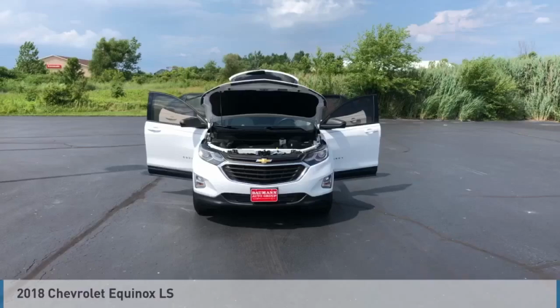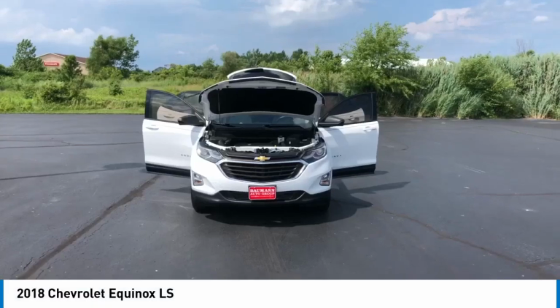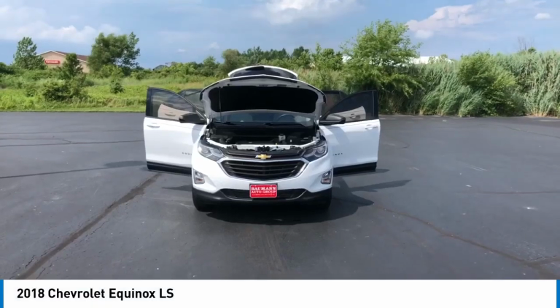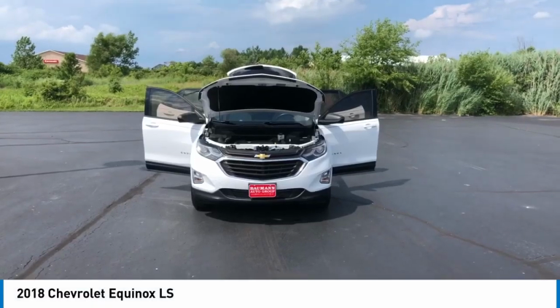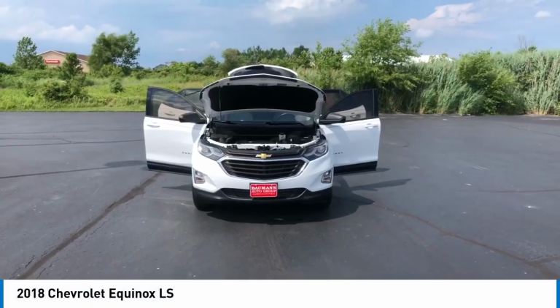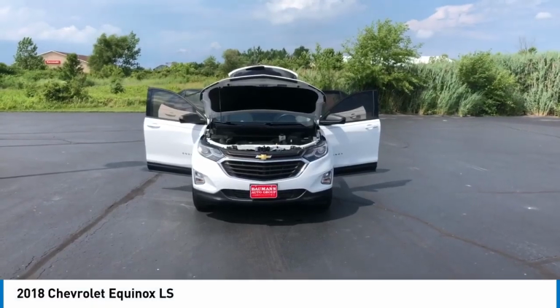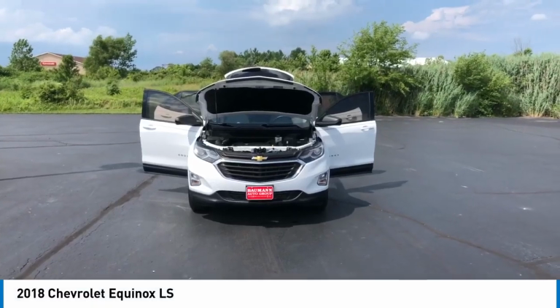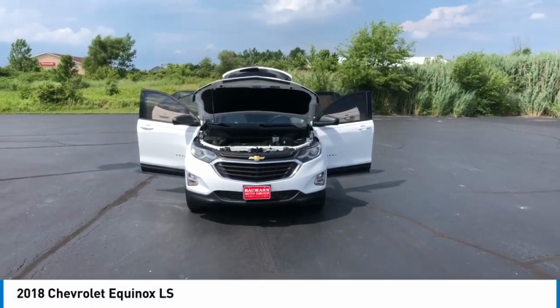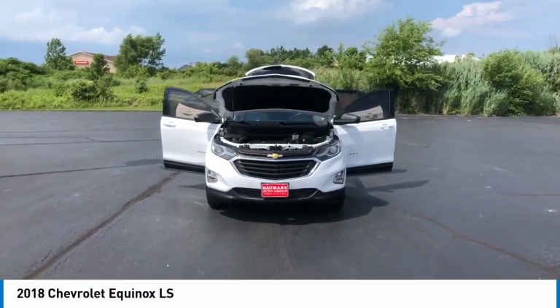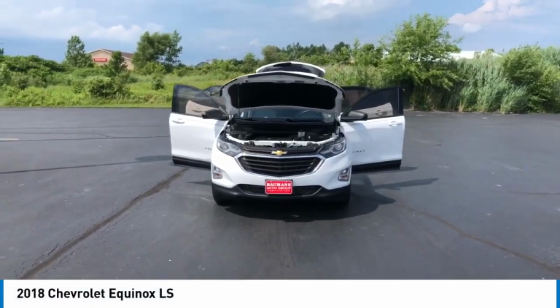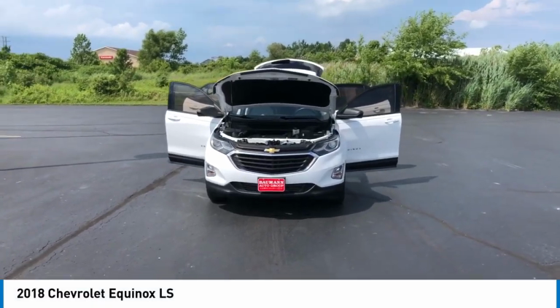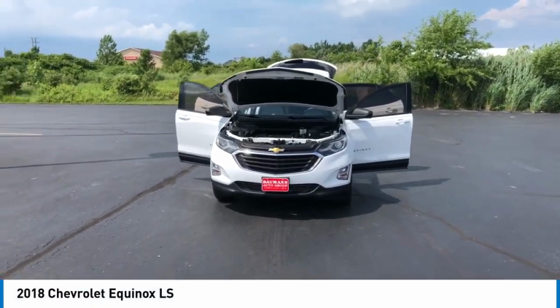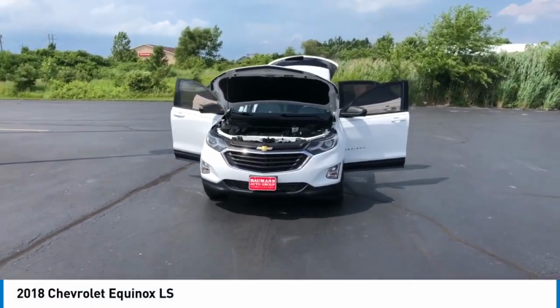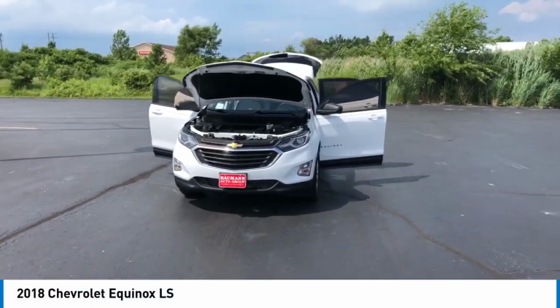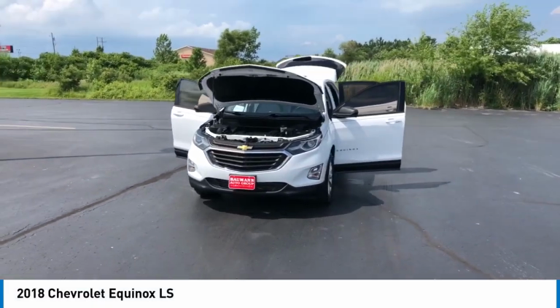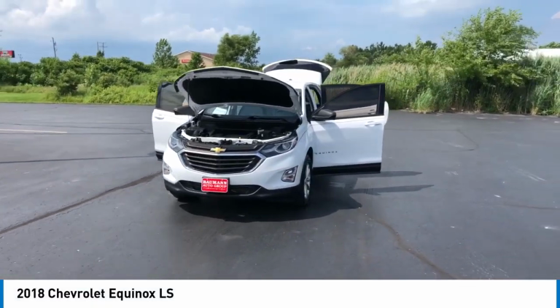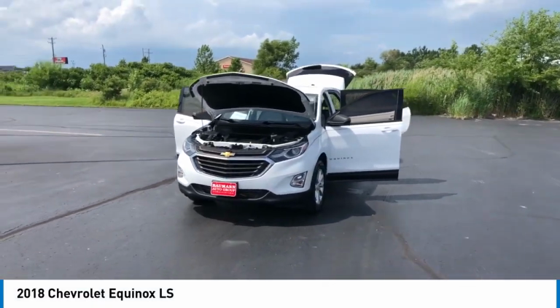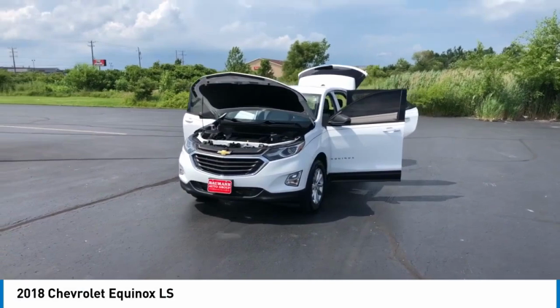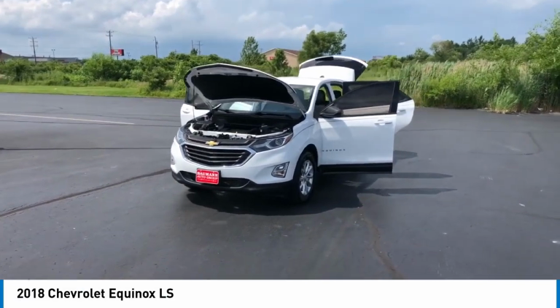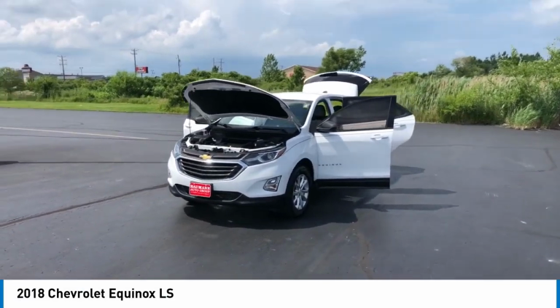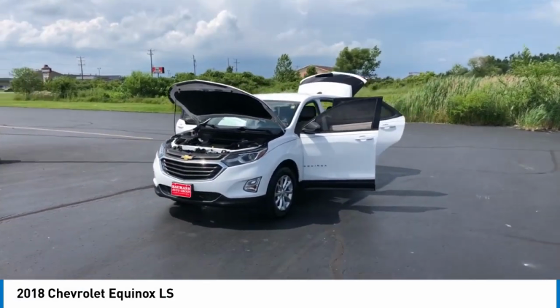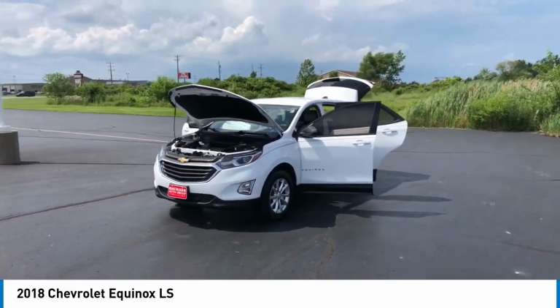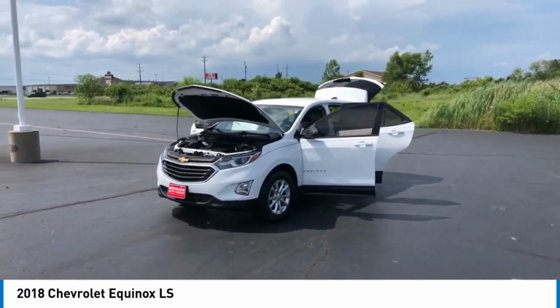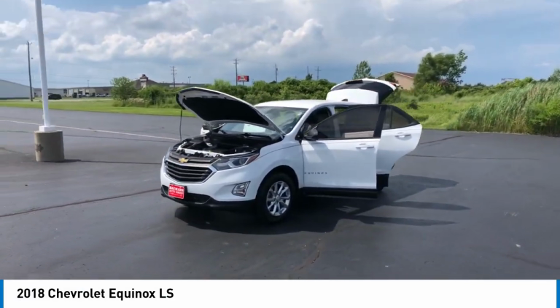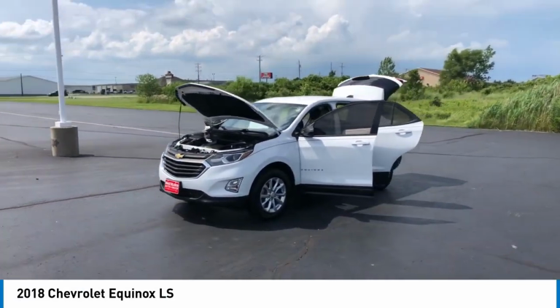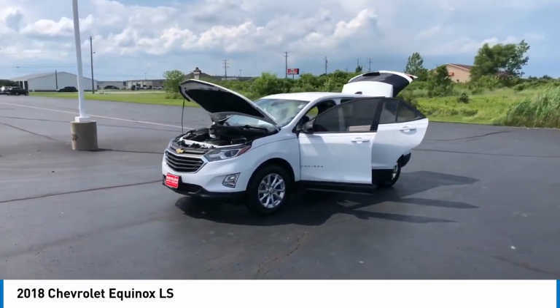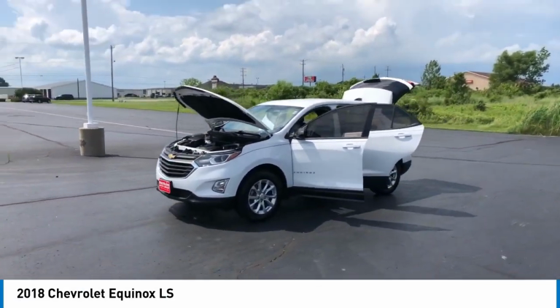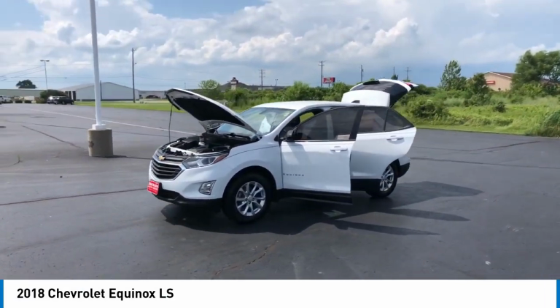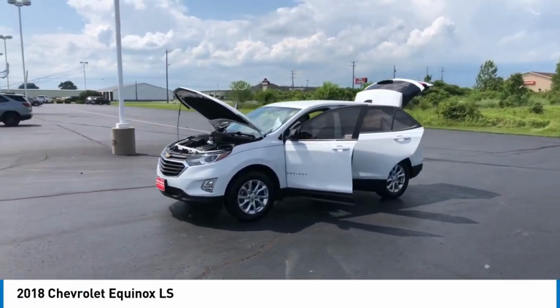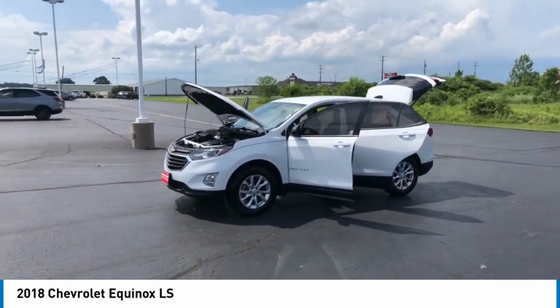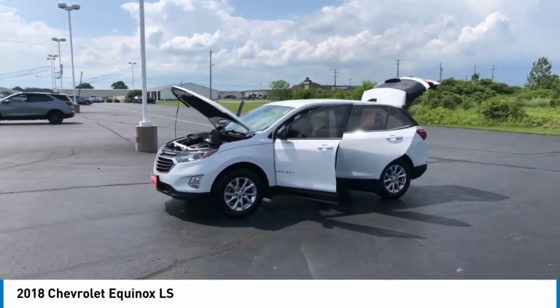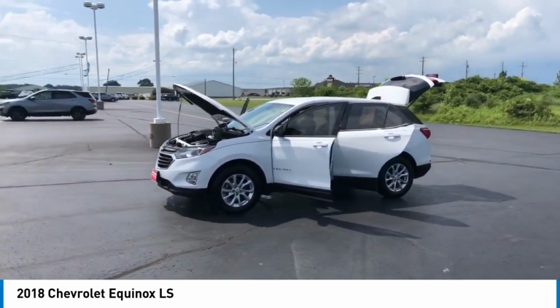Come test drive the 2018 Equinox. Fuel efficiency, safety, and value equals the Chevy Equinox.